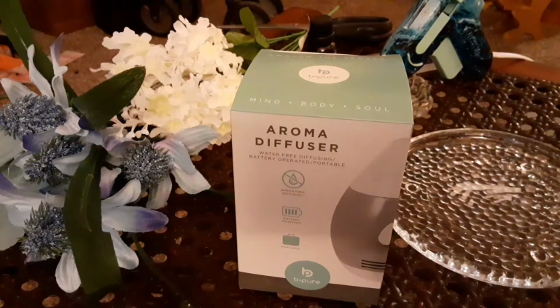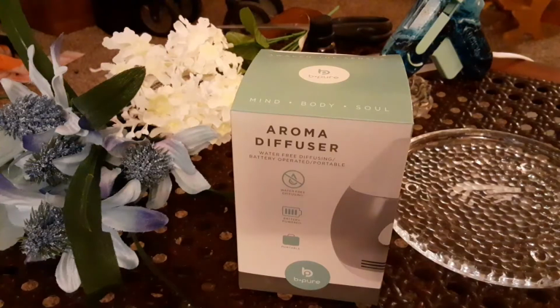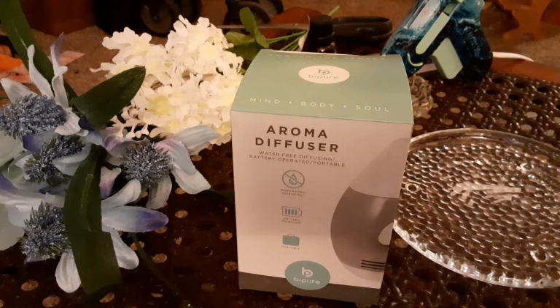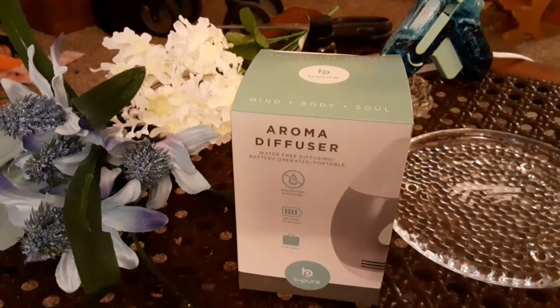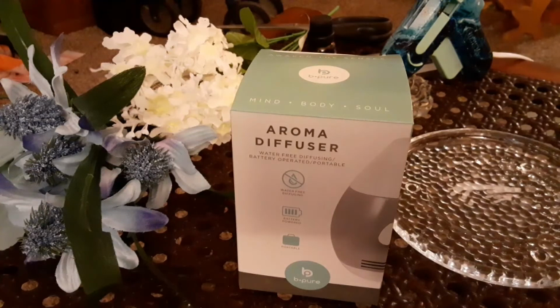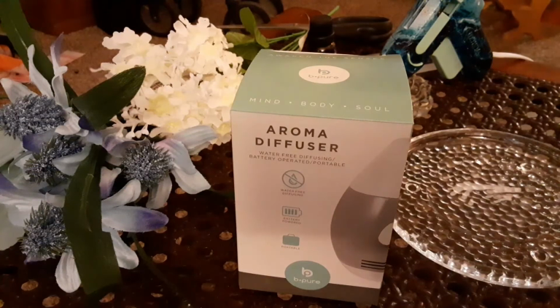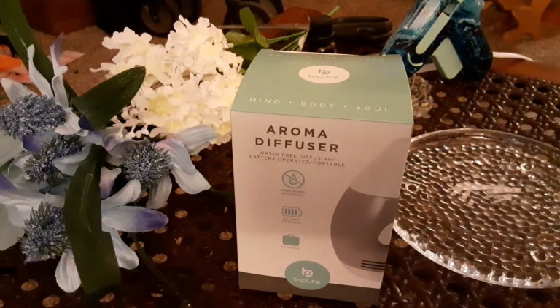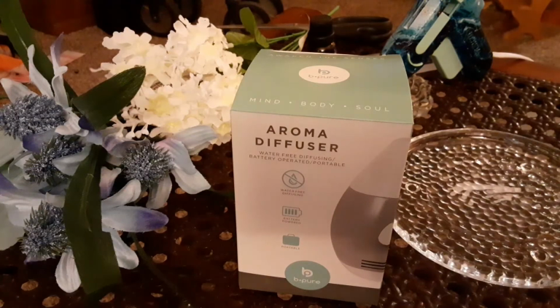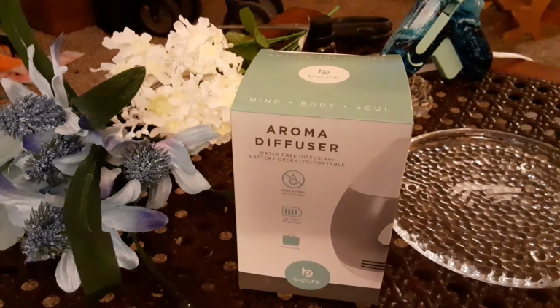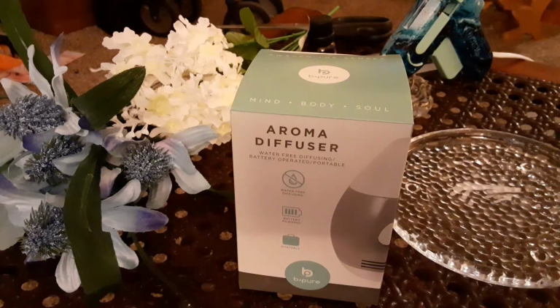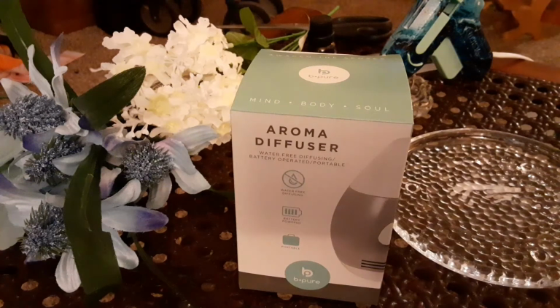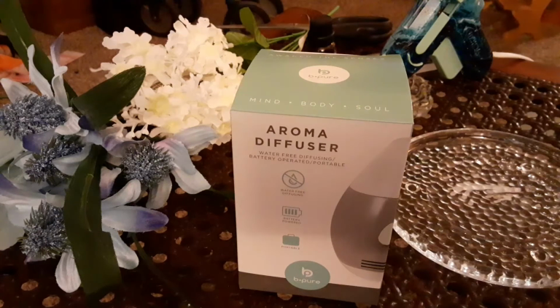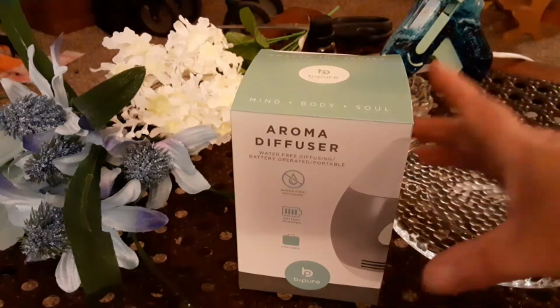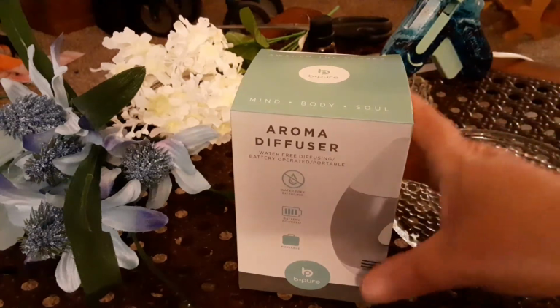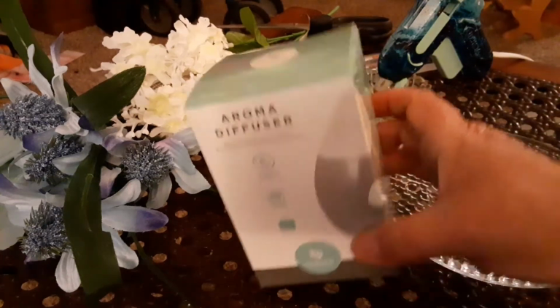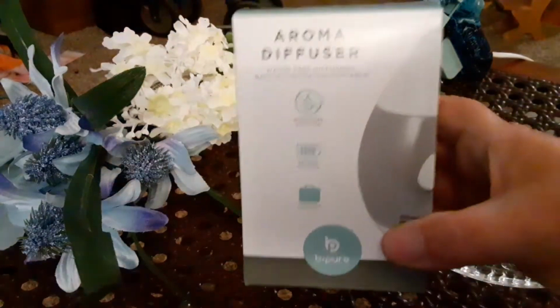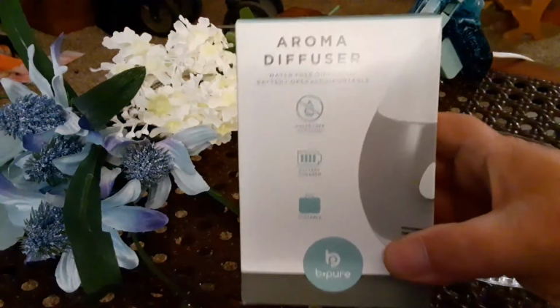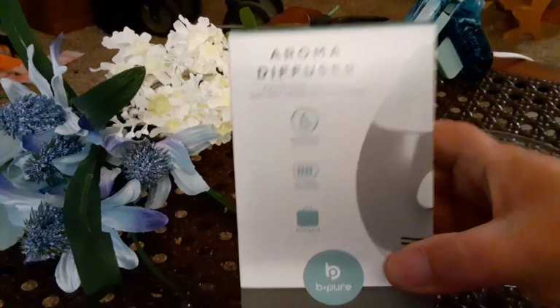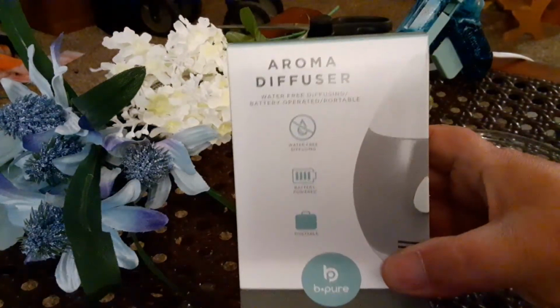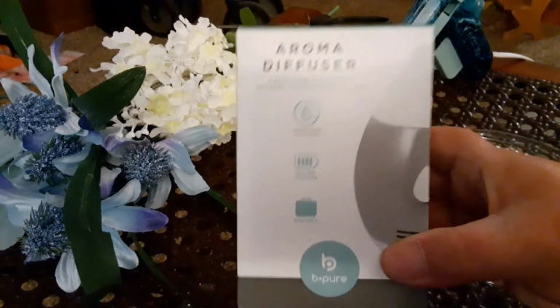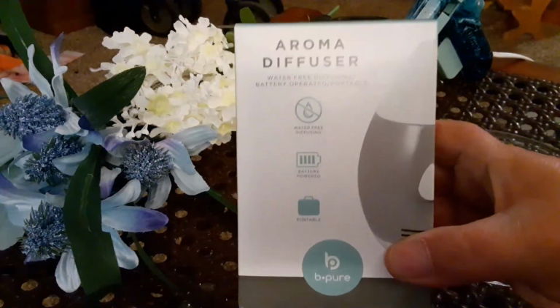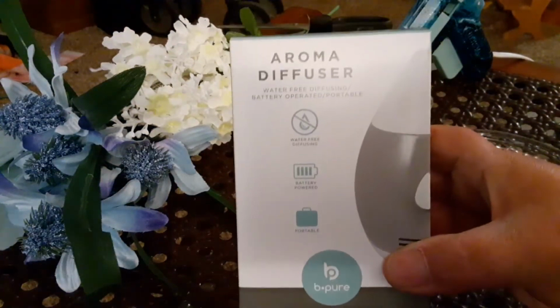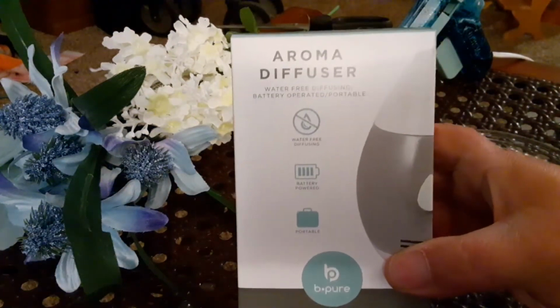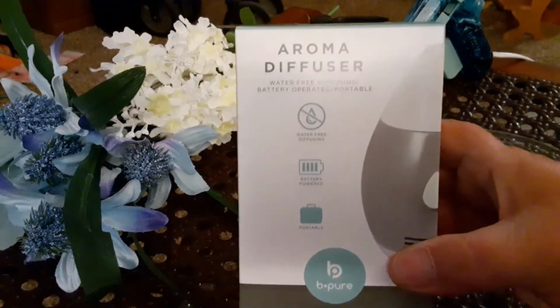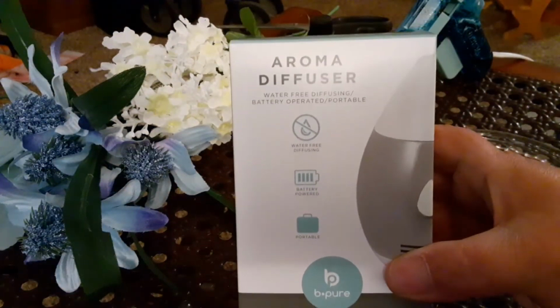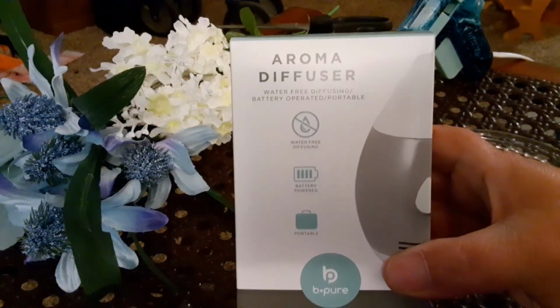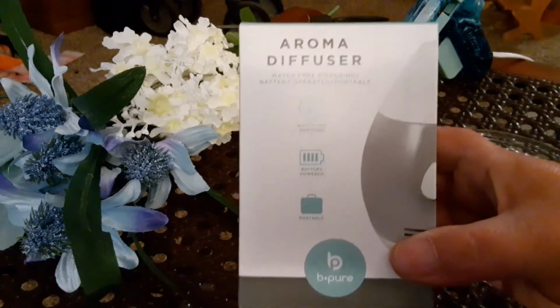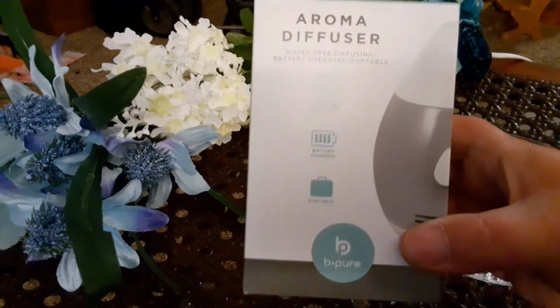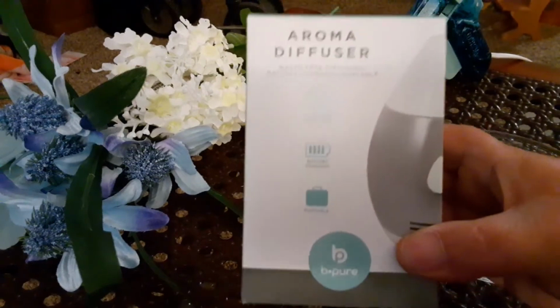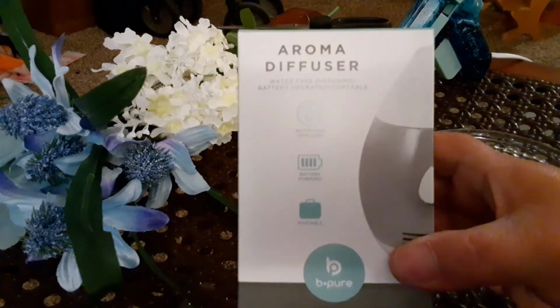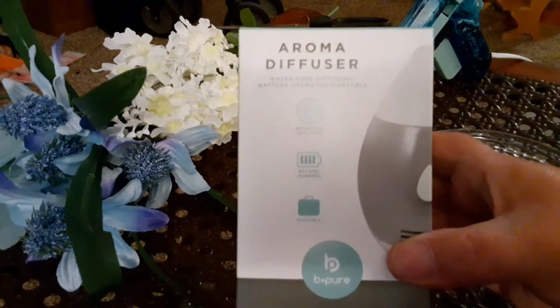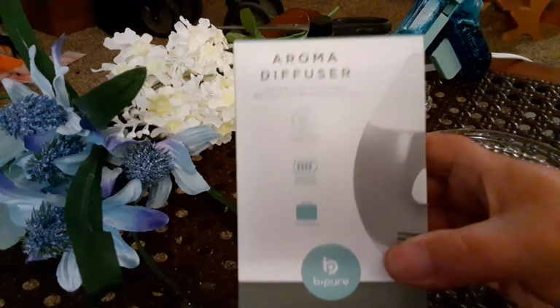Hi everybody! I'm gonna do a short DIY using this brand new Aroma Diffuser that just literally got unboxed.